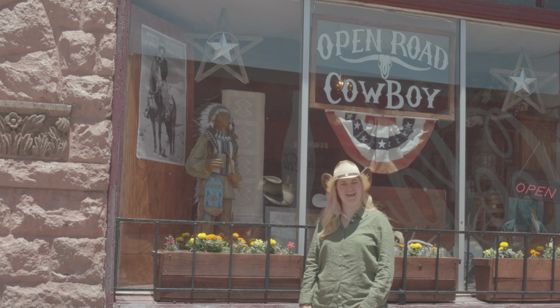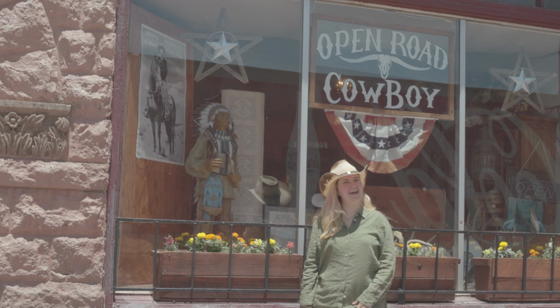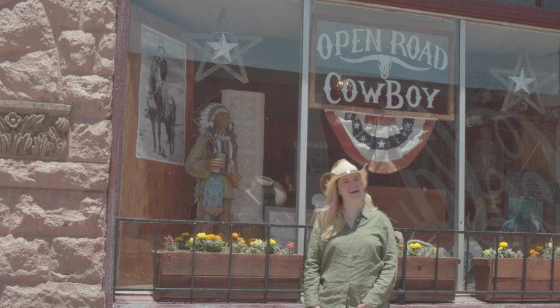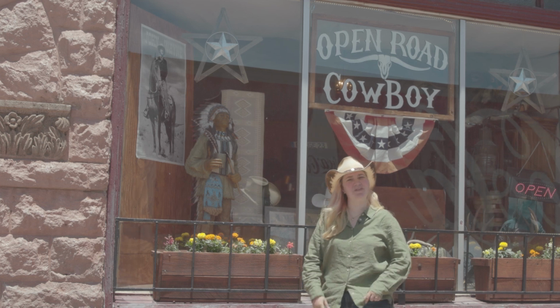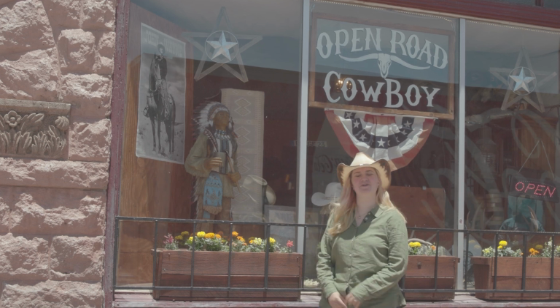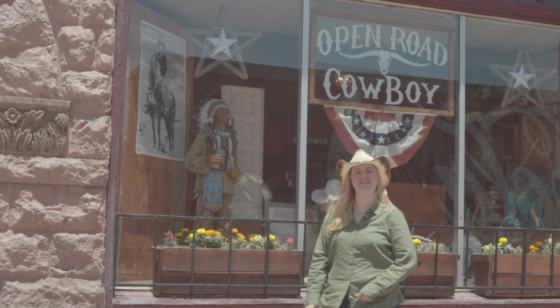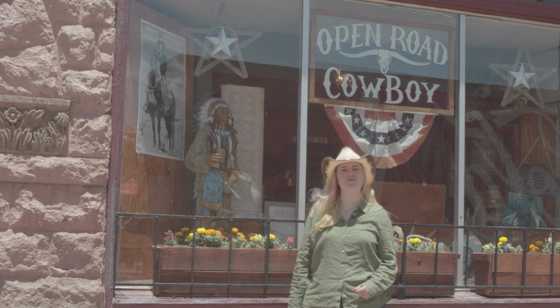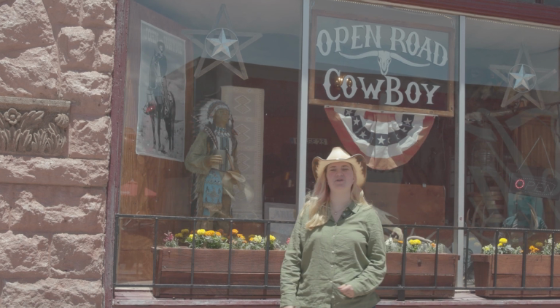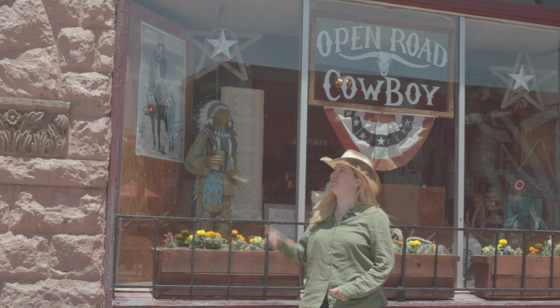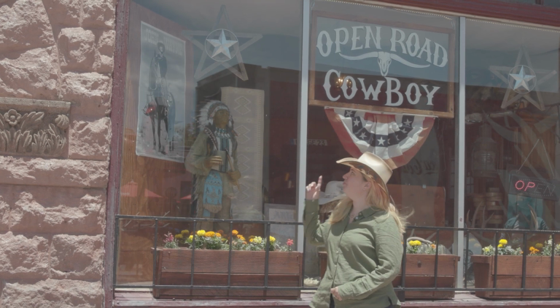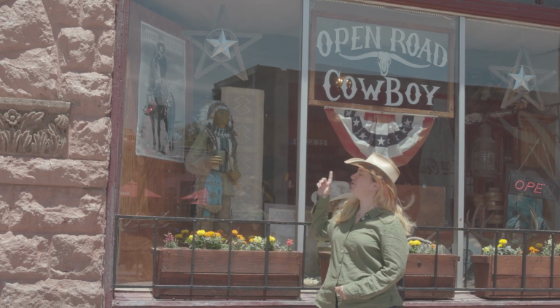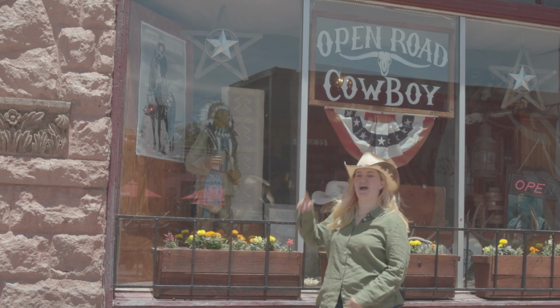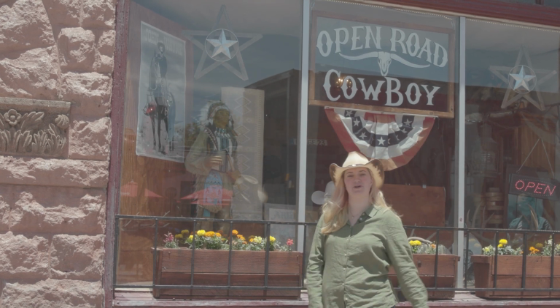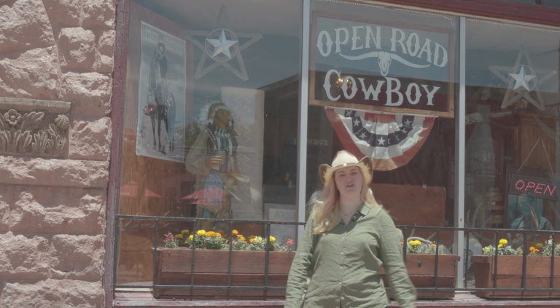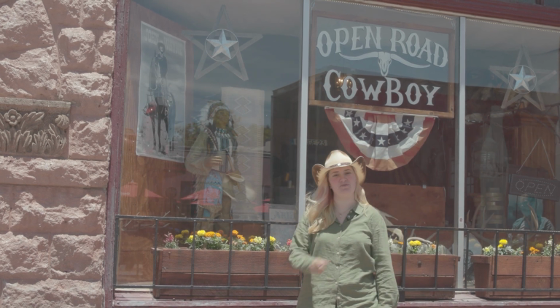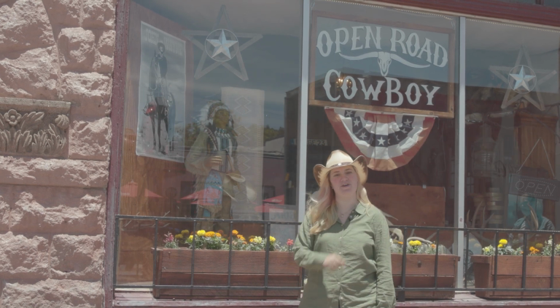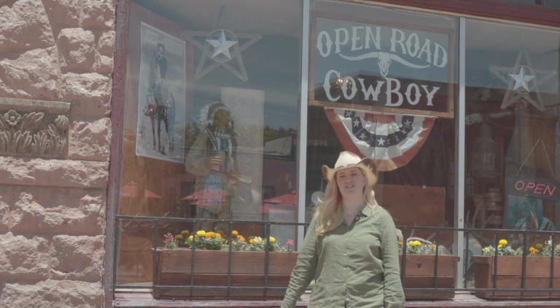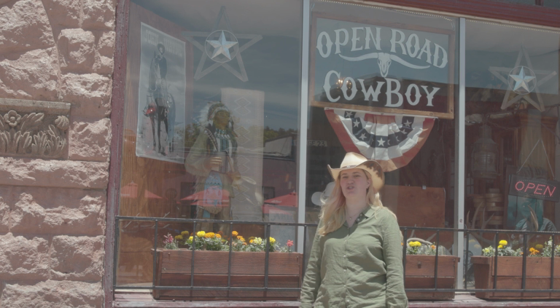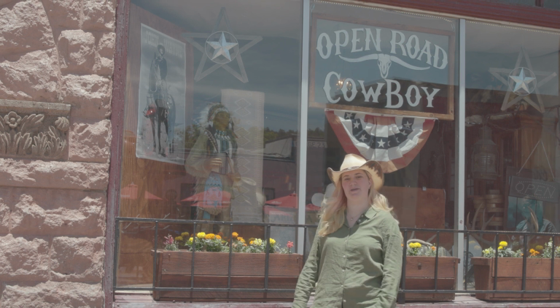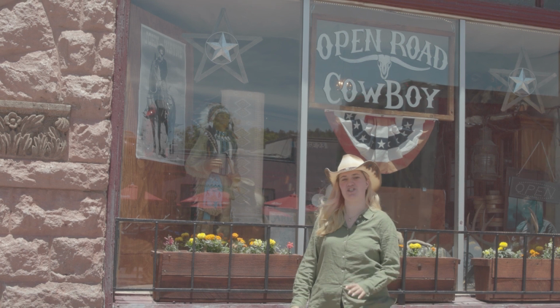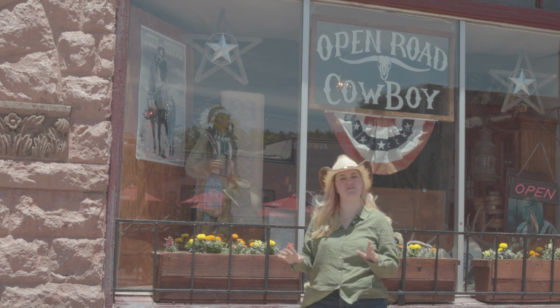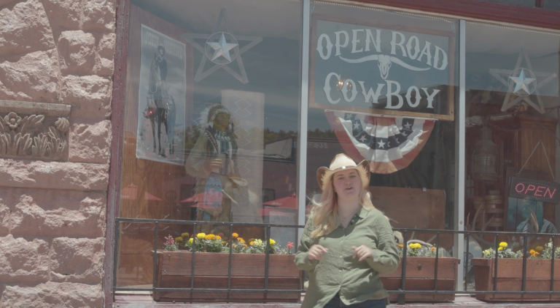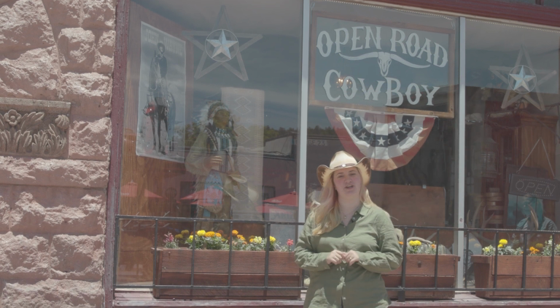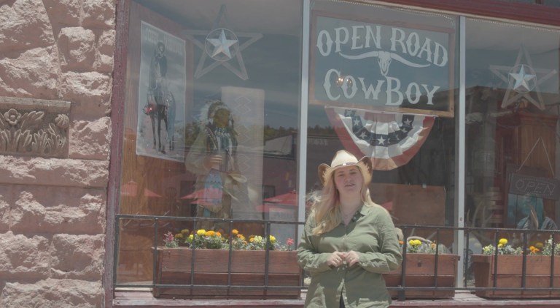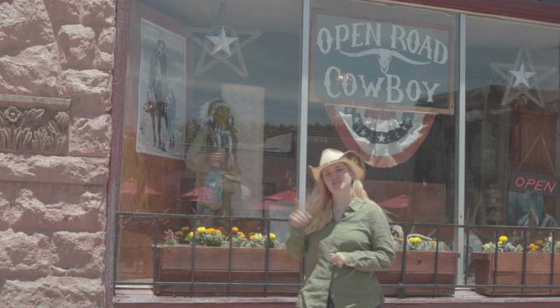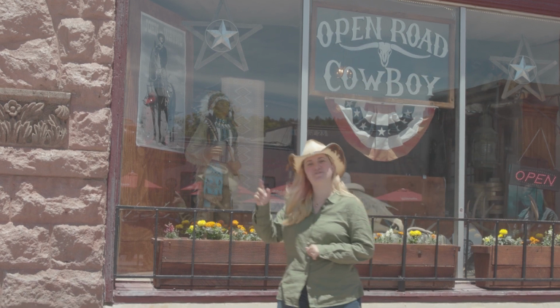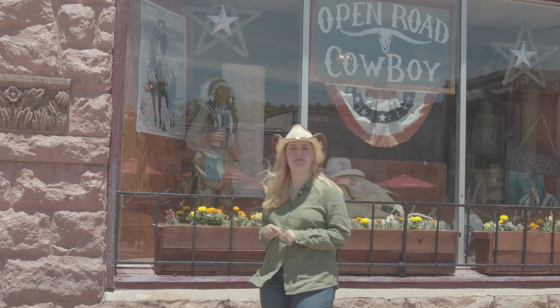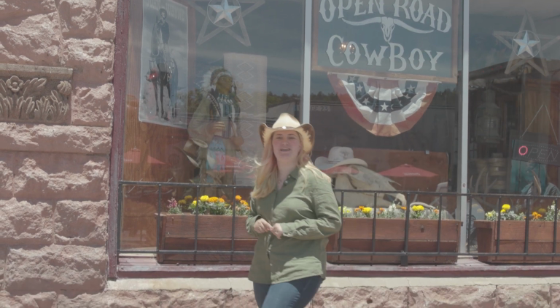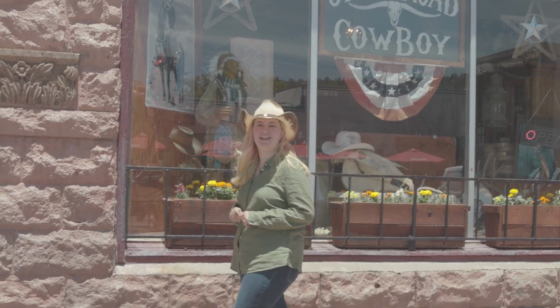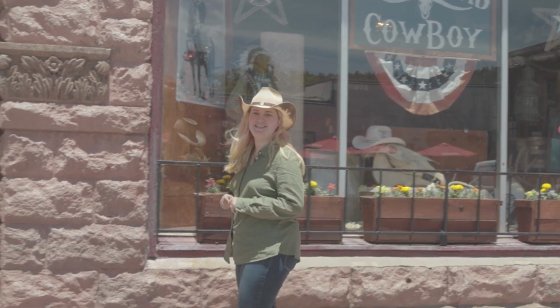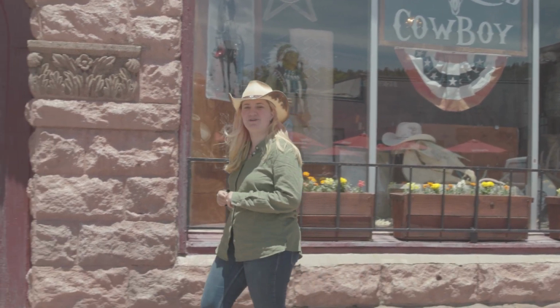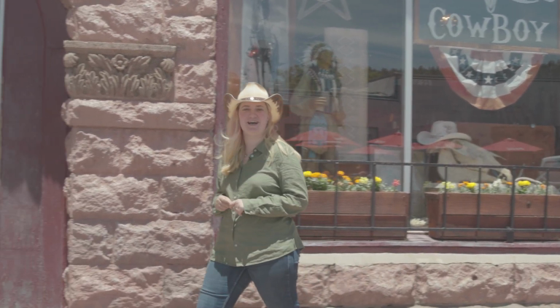Hi, I'm here in Williams, Arizona at Open Road Cowboy where Jay Redfeather is going to show me the magic of leatherworking. Follow me in and let's see what's up.